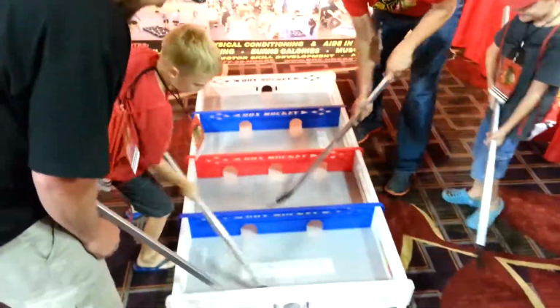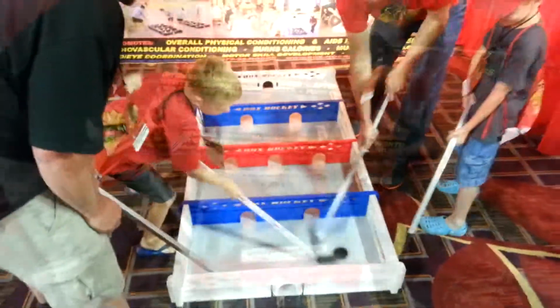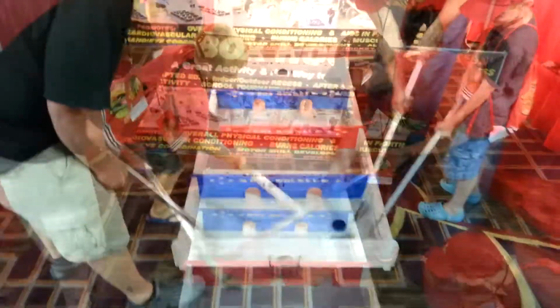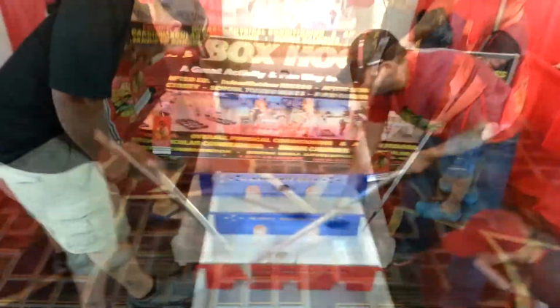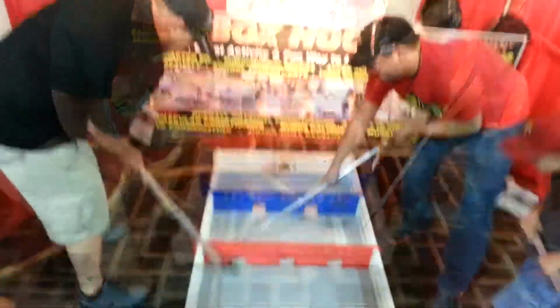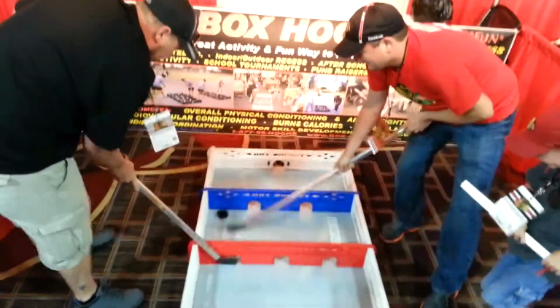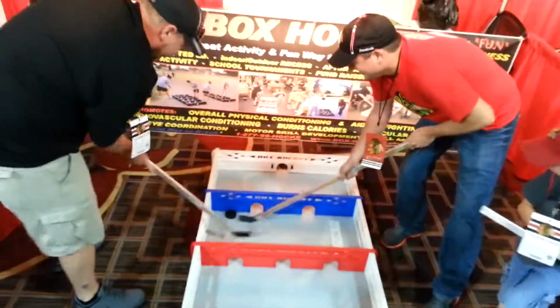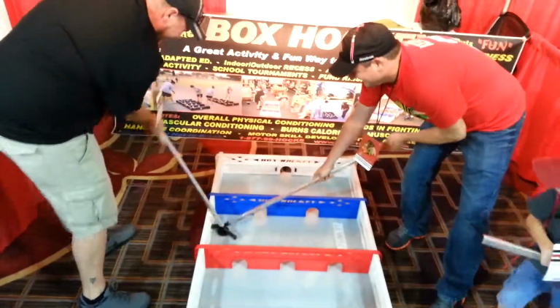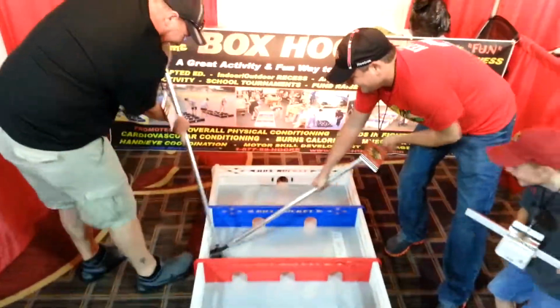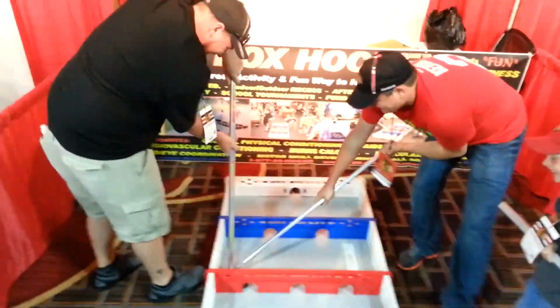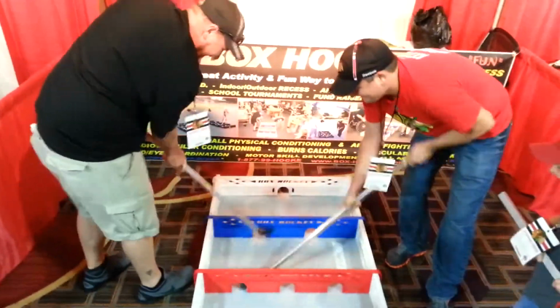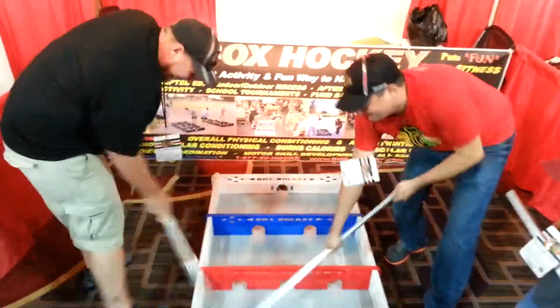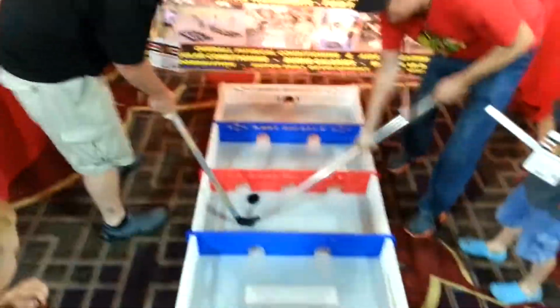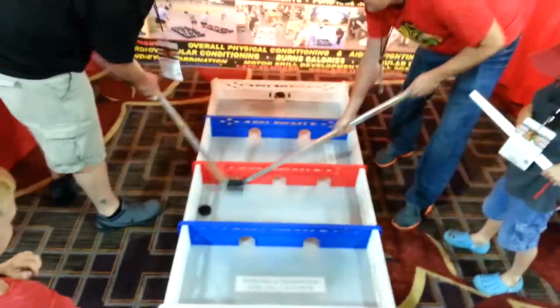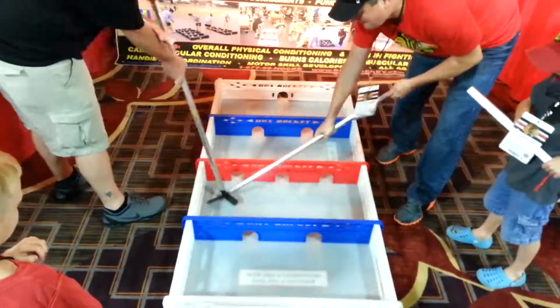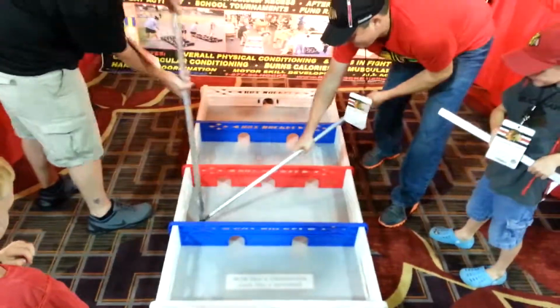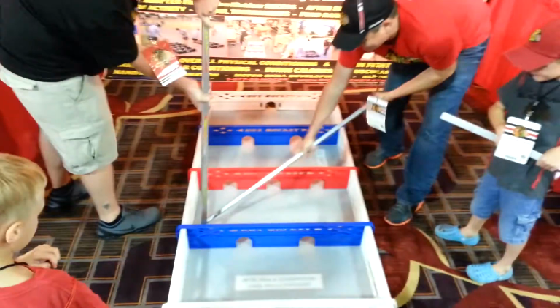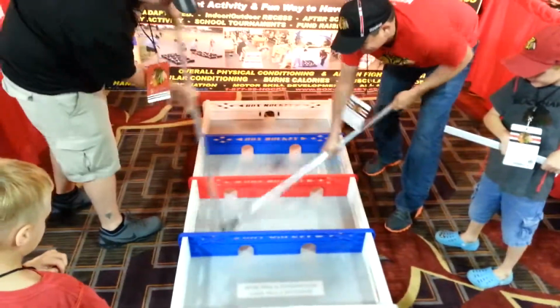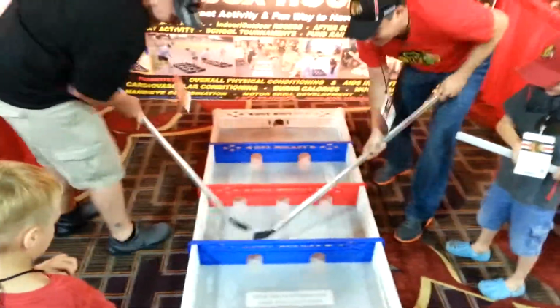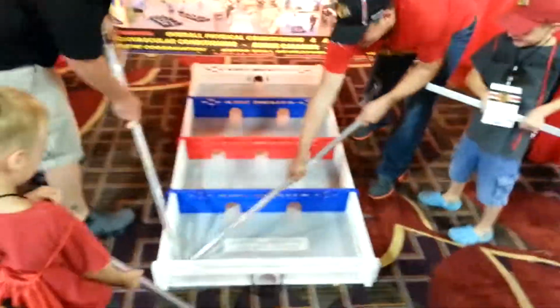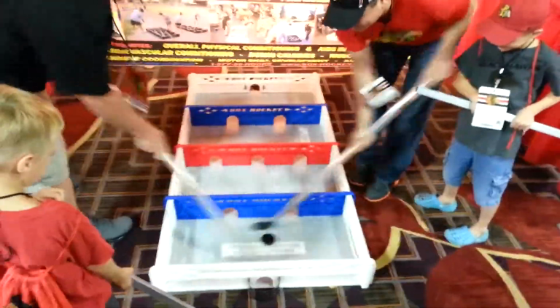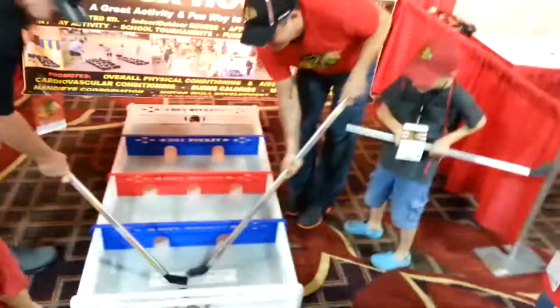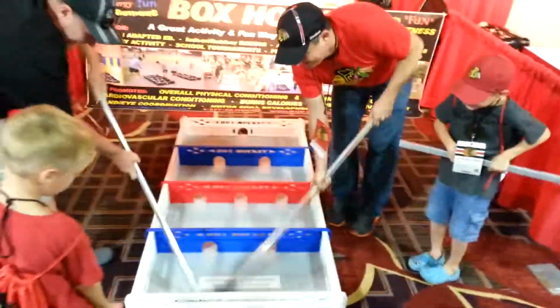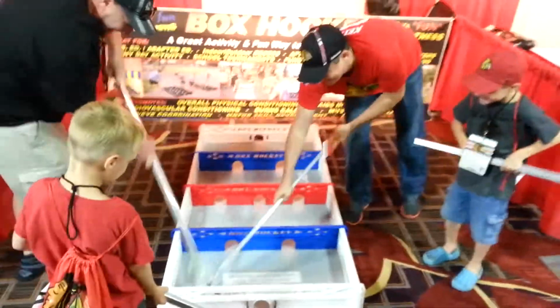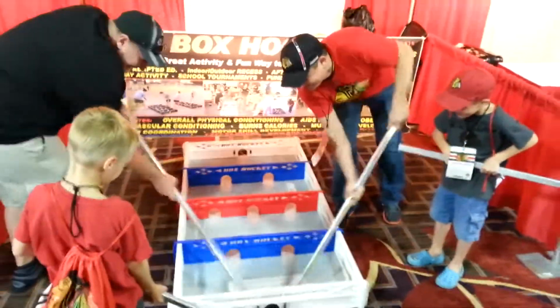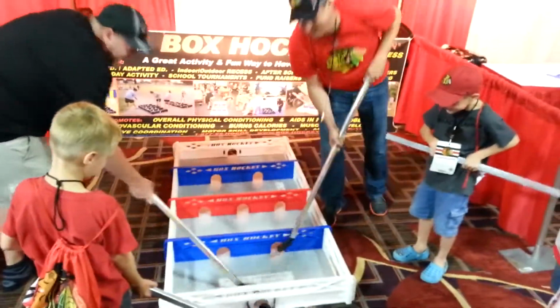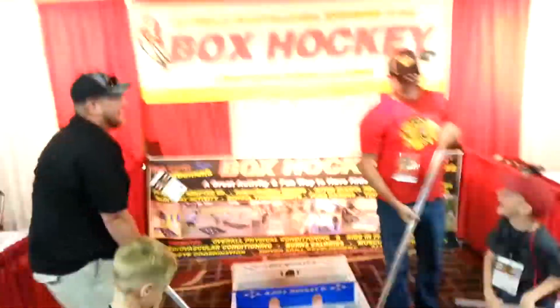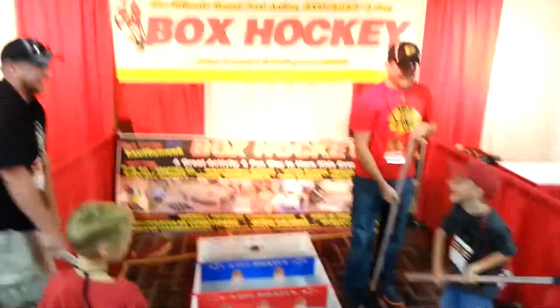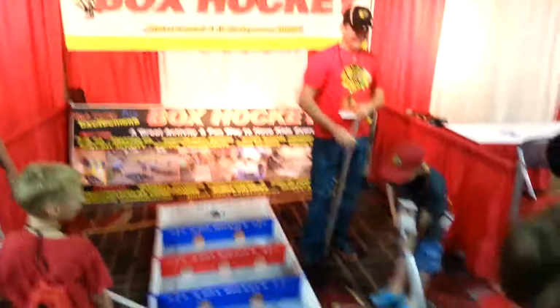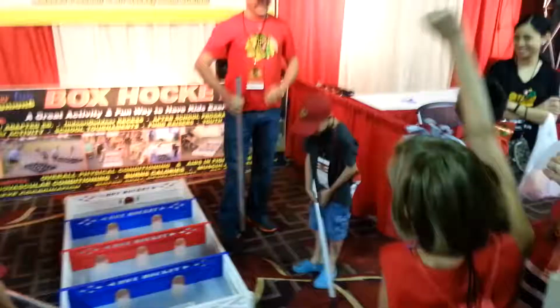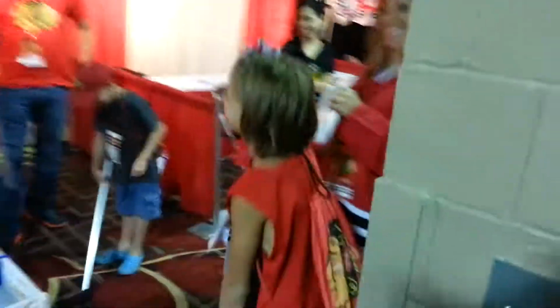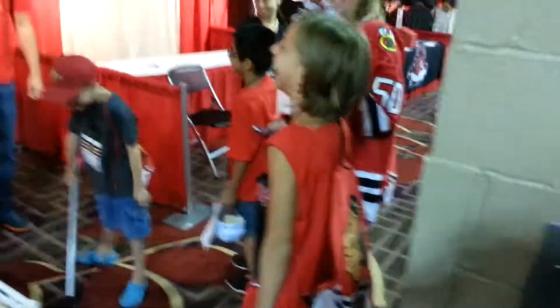Decide if you win. Ha ha ha ha! Come on, Daddy. It's her birthday. Ha ha ha!